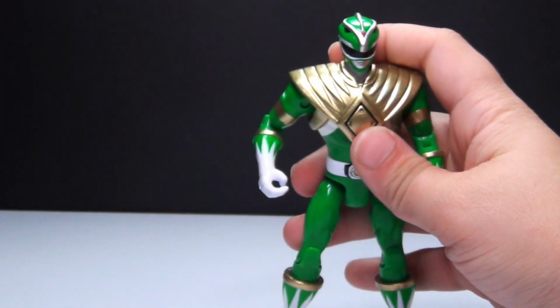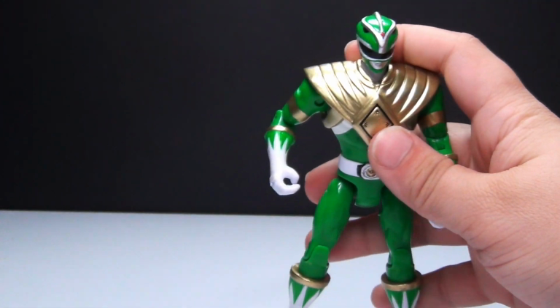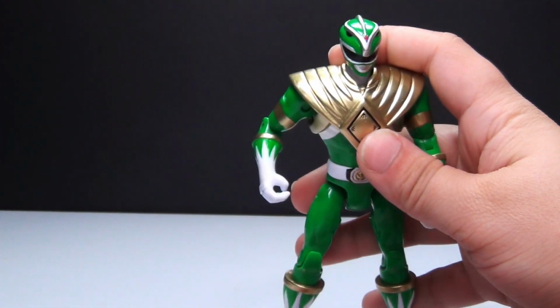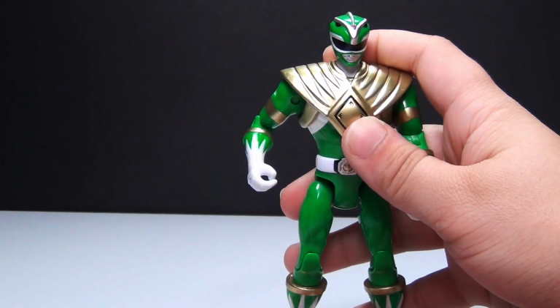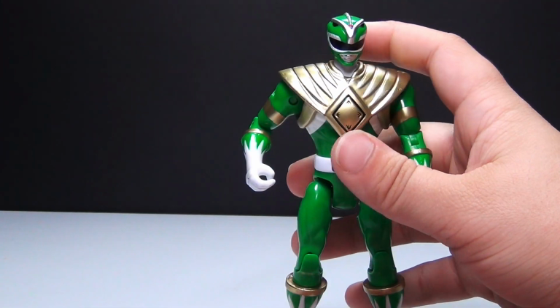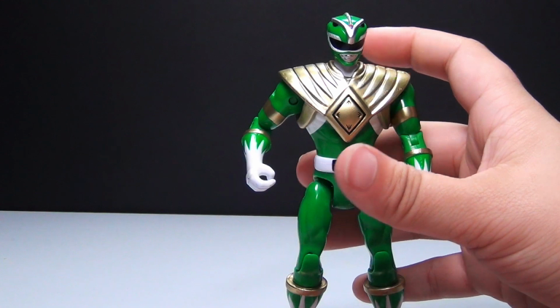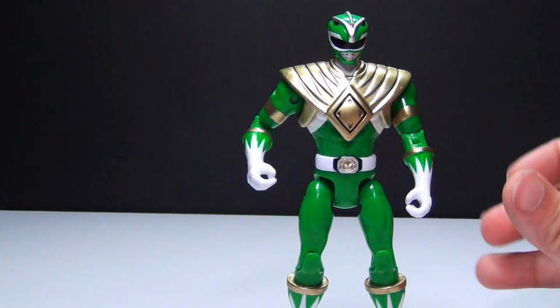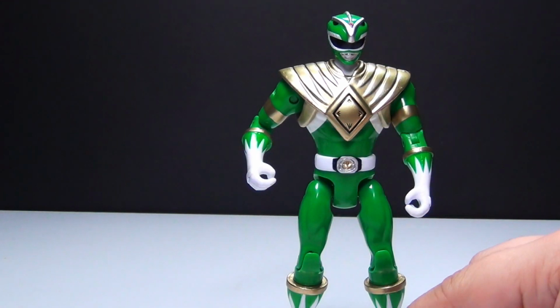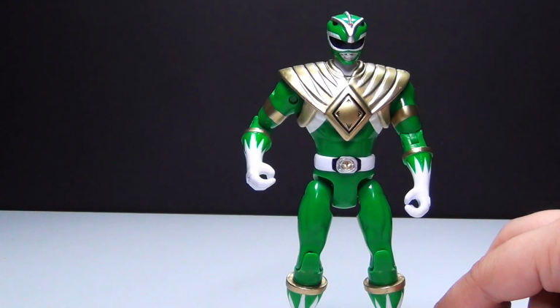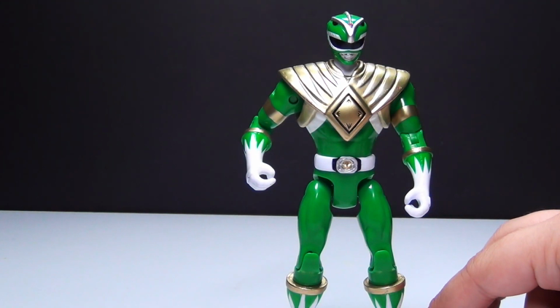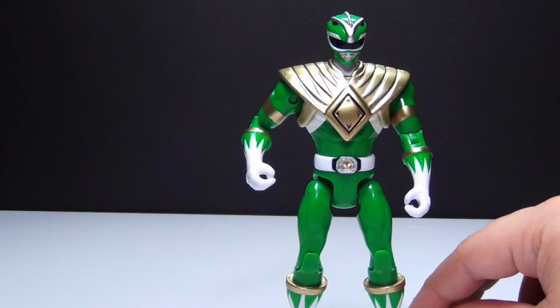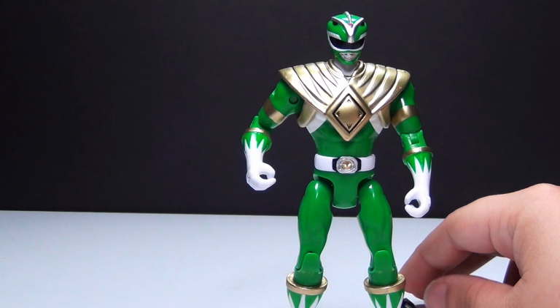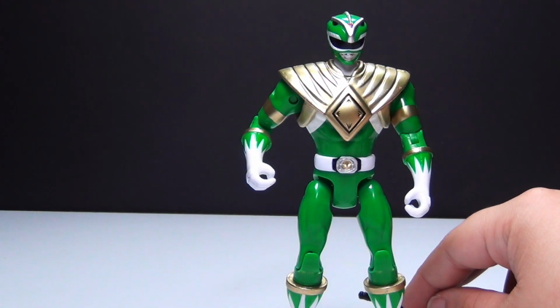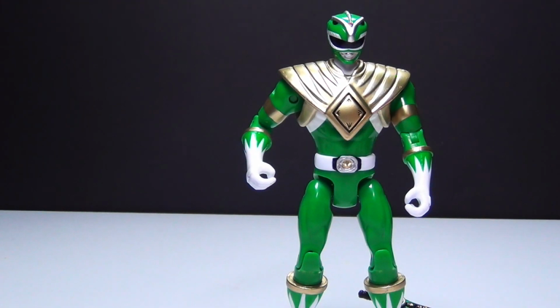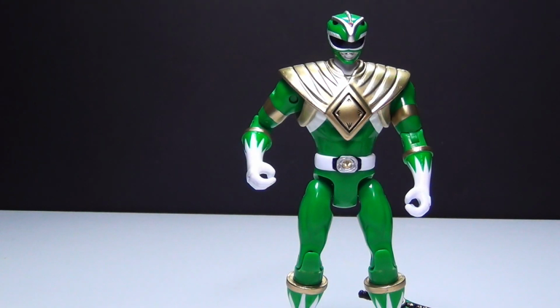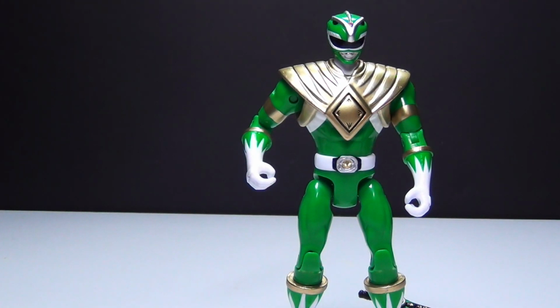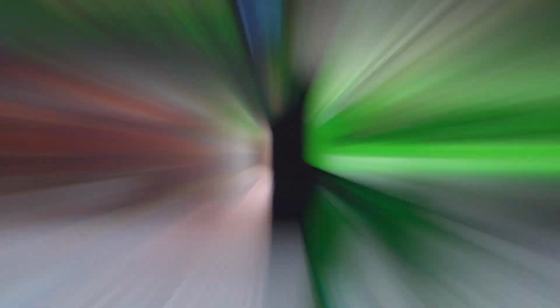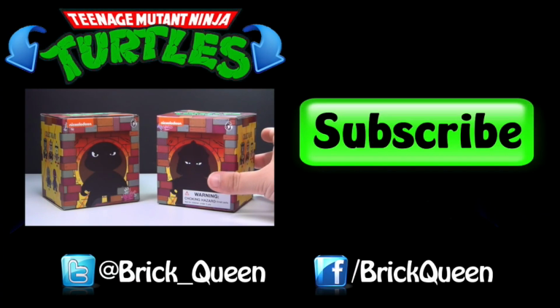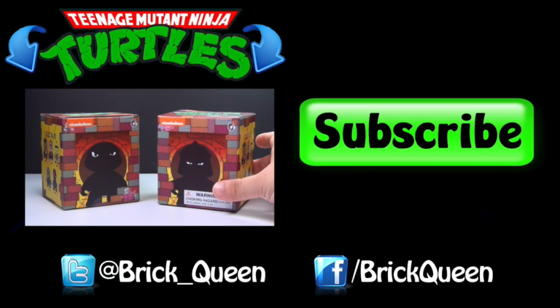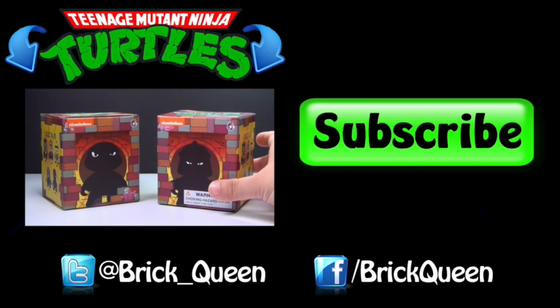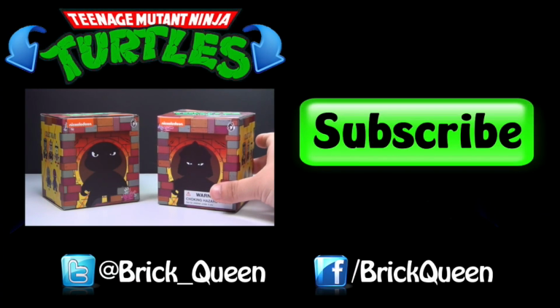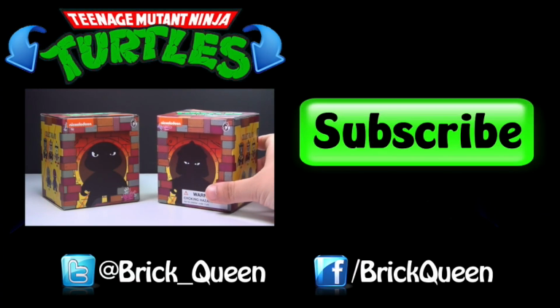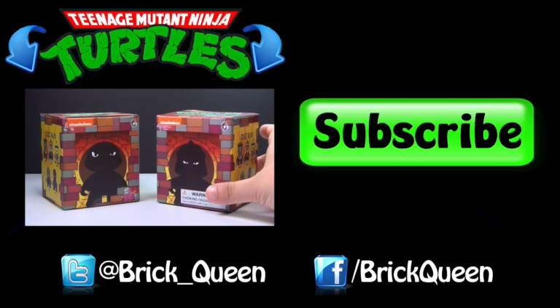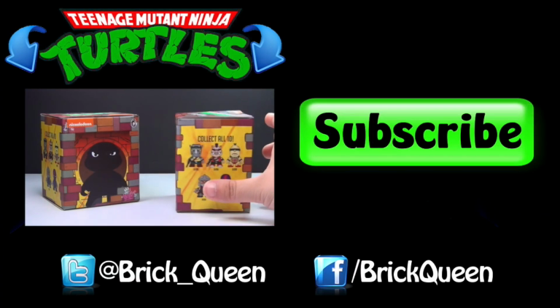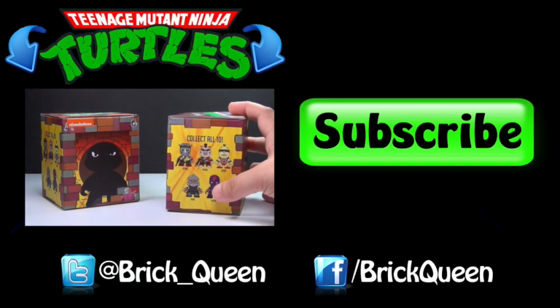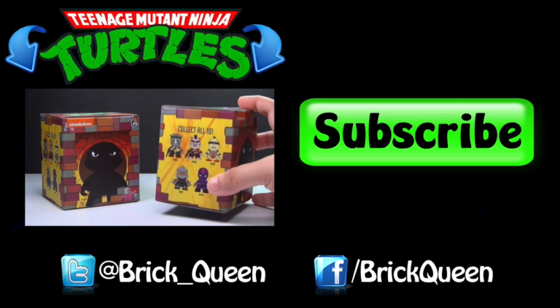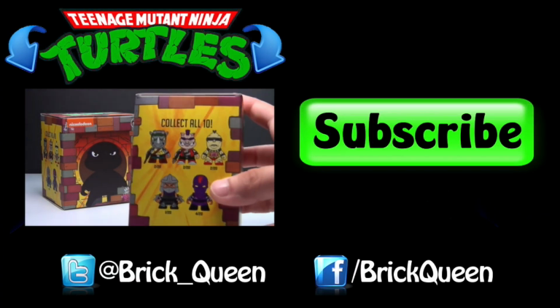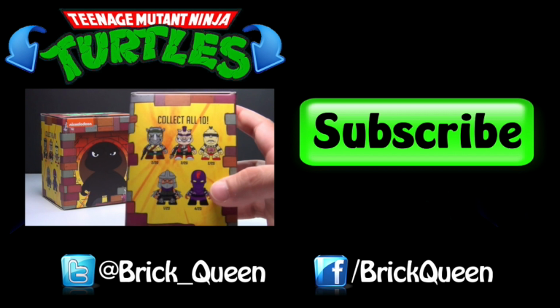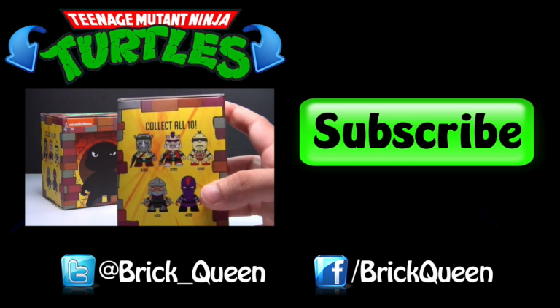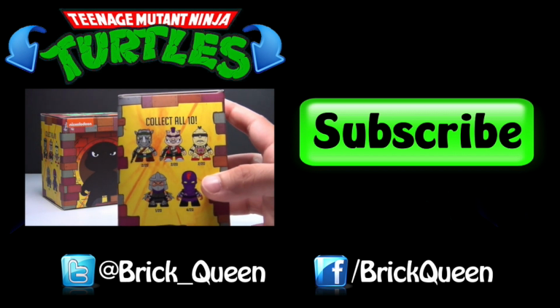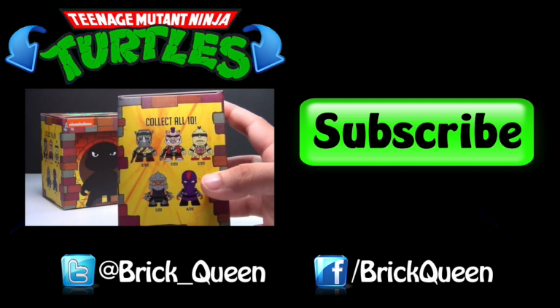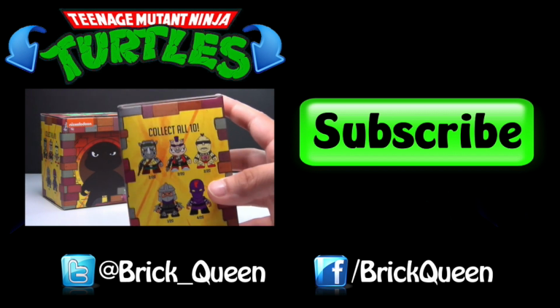I'm definitely going to be collecting these legacy figures because I think they're awesome, but be sure to let me know in the comments what you guys think. Thanks for watching, guys. Click here to check out some of my Ninja Turtle reviews, and don't forget to comment, like, favorite, and subscribe.